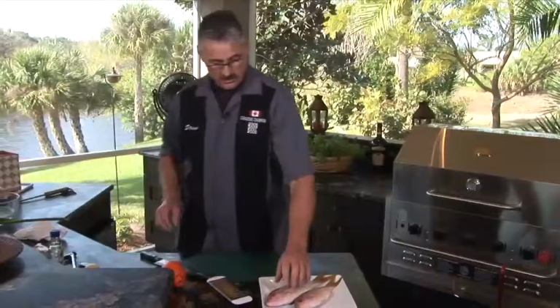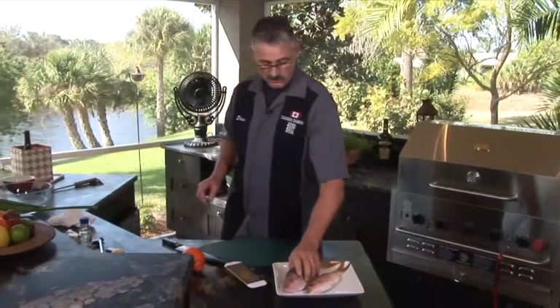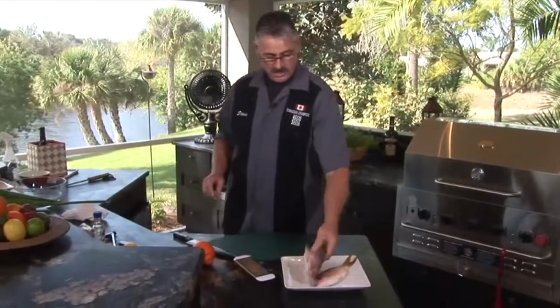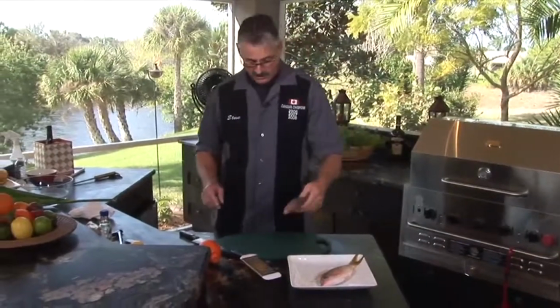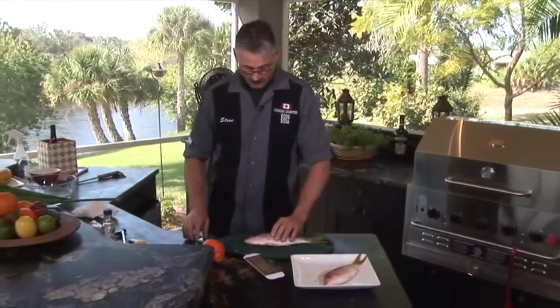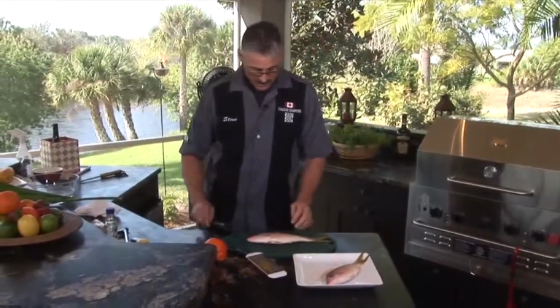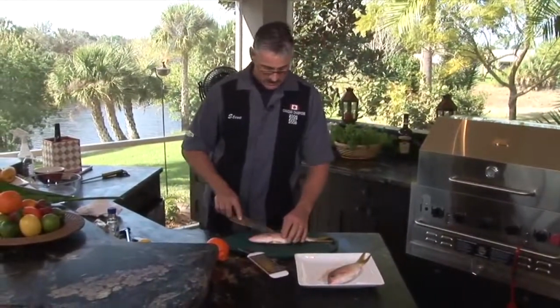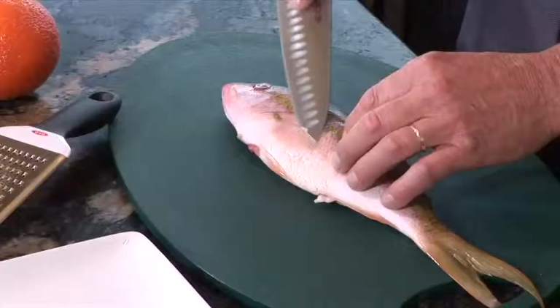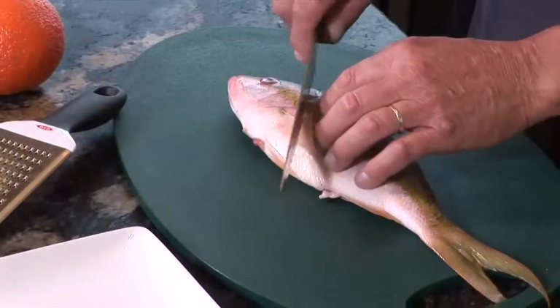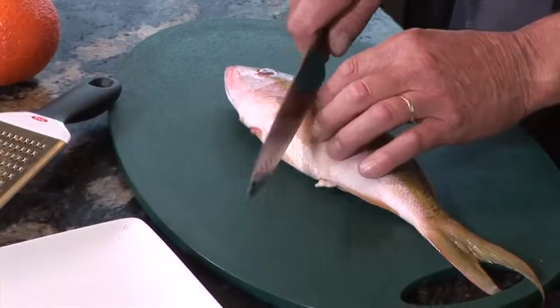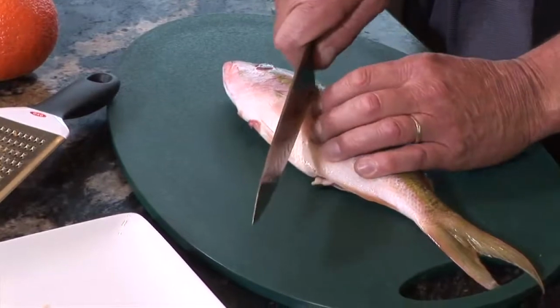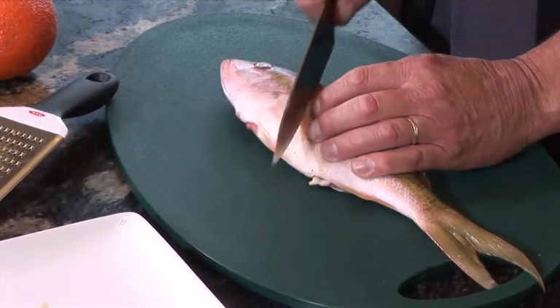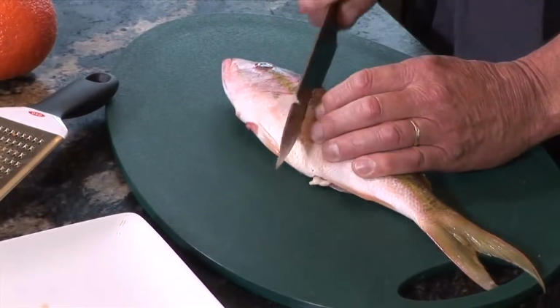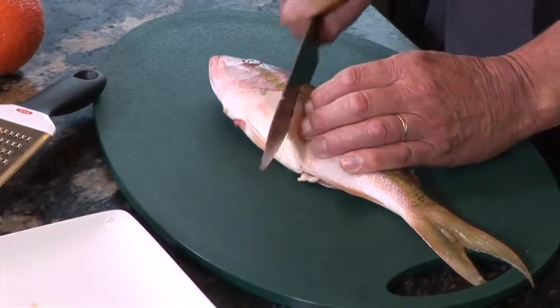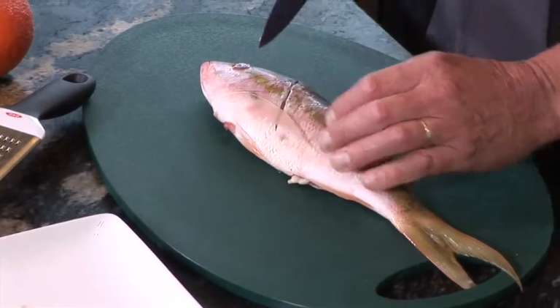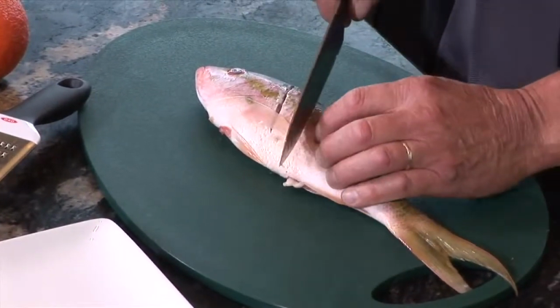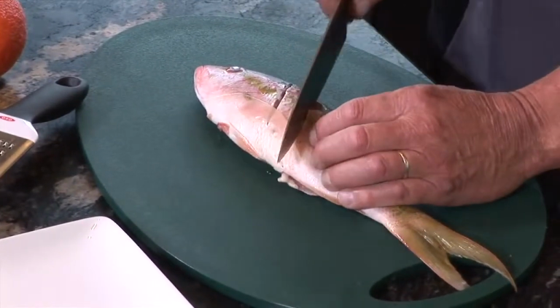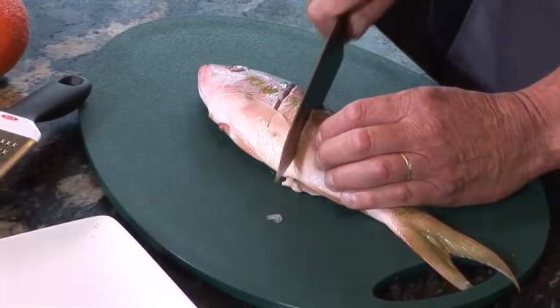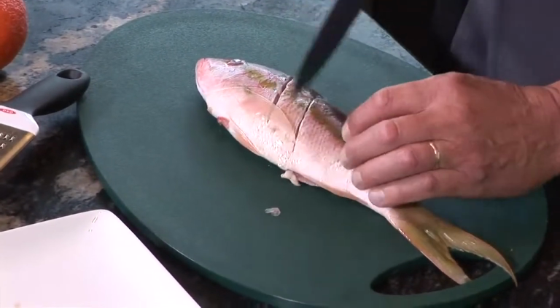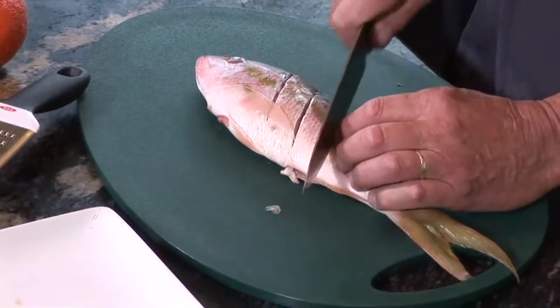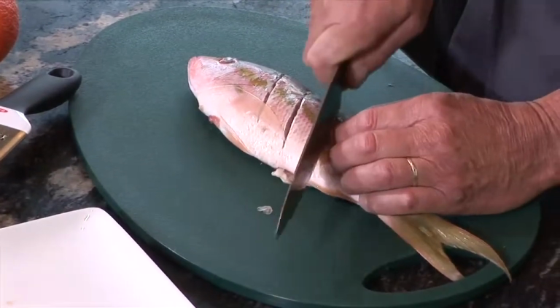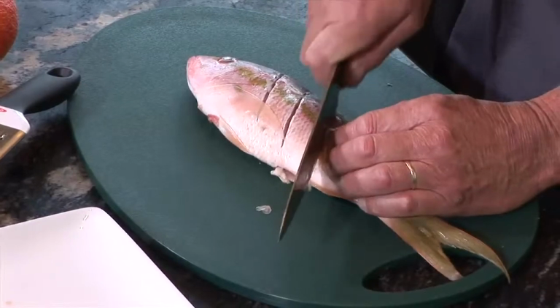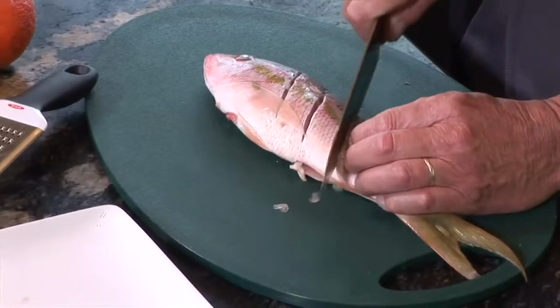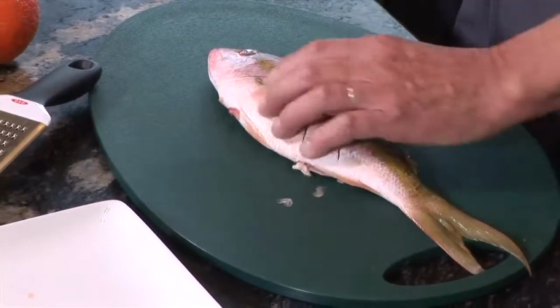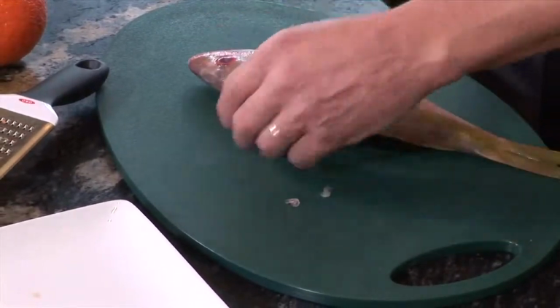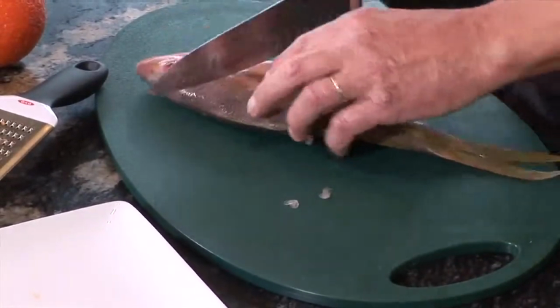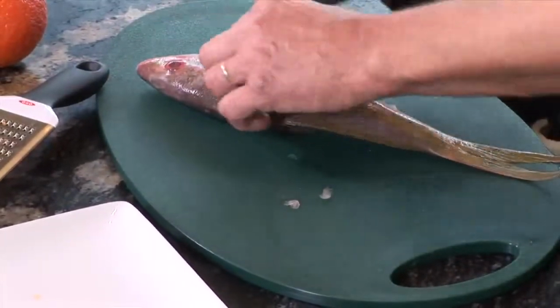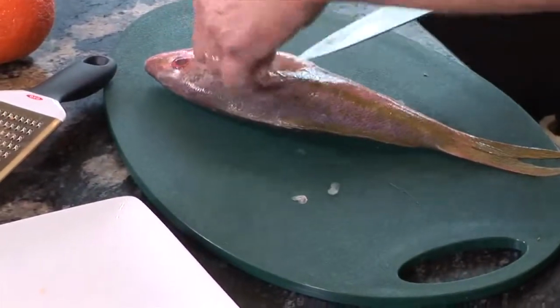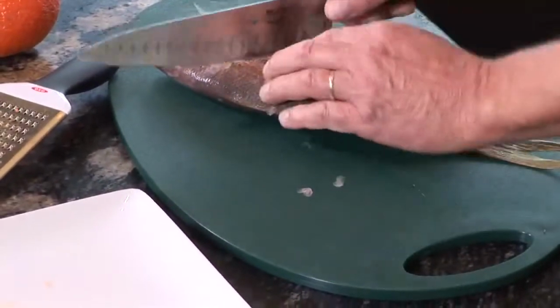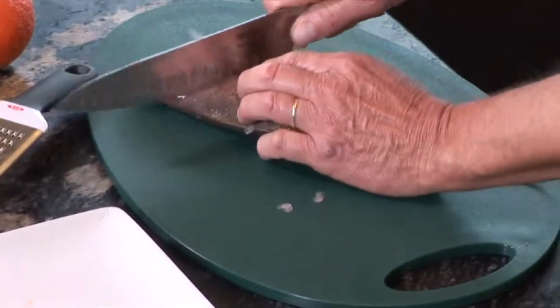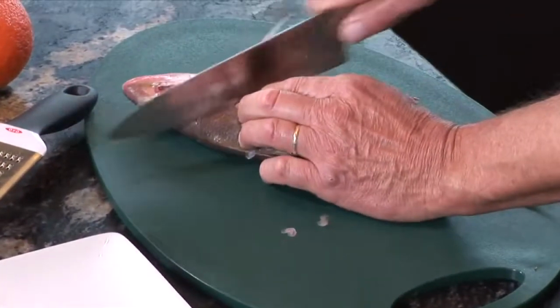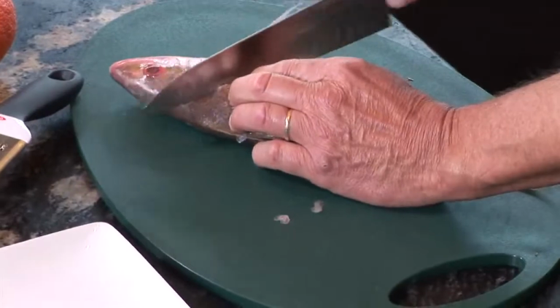So, we've got the yellowtail snapper. I'm going to put some little slits right on the side — I'll put three little slits. I think I'll do it on both sides, just like this.